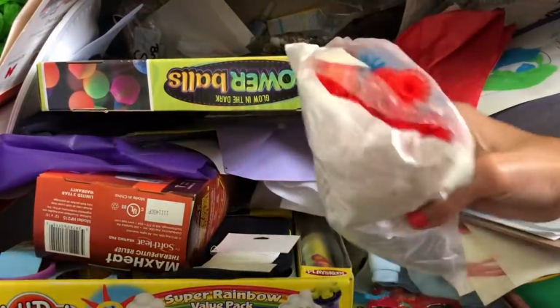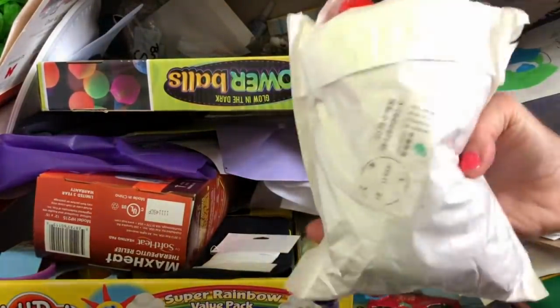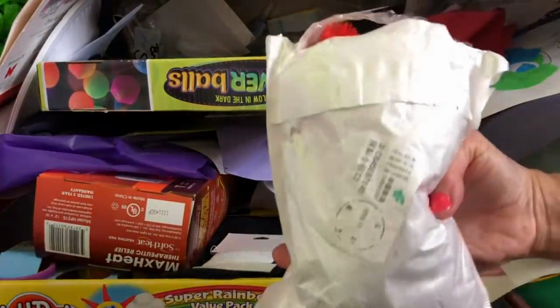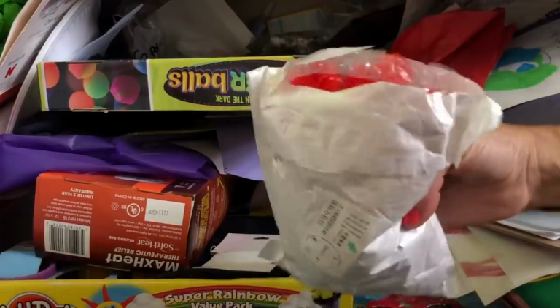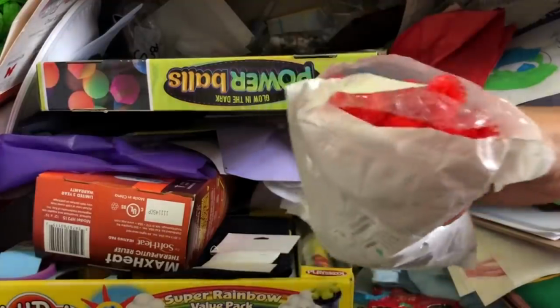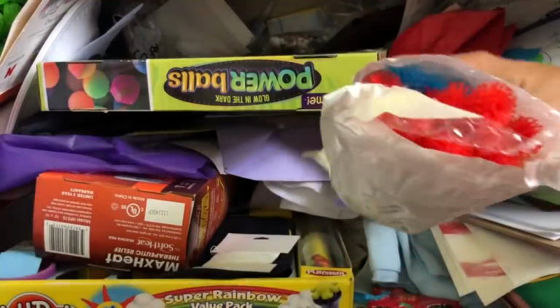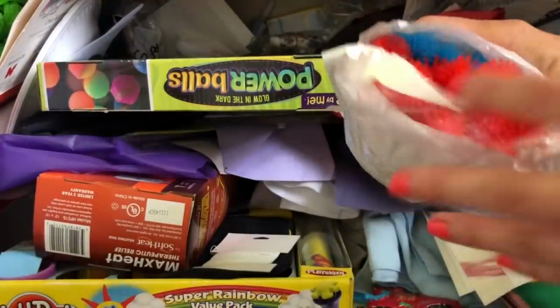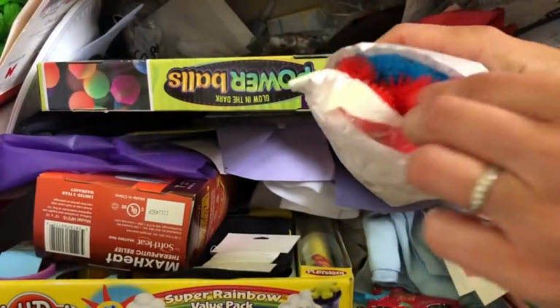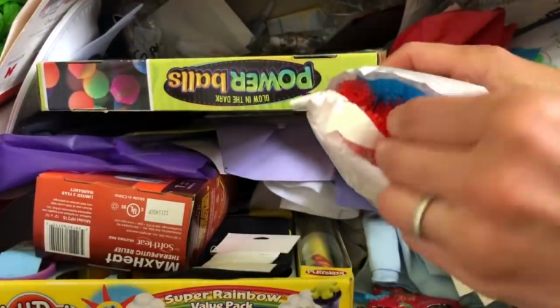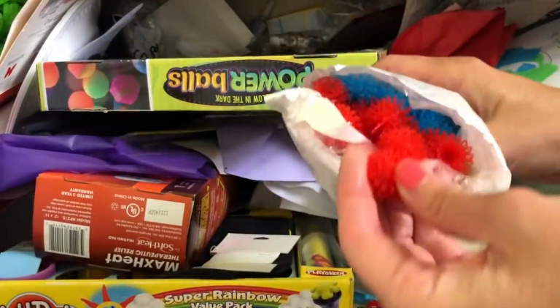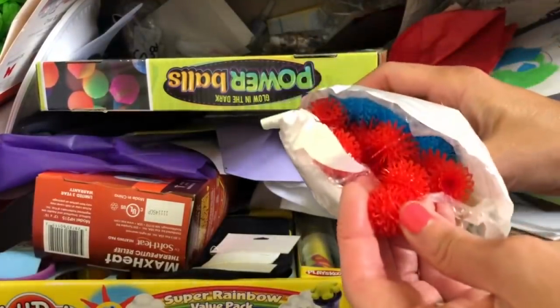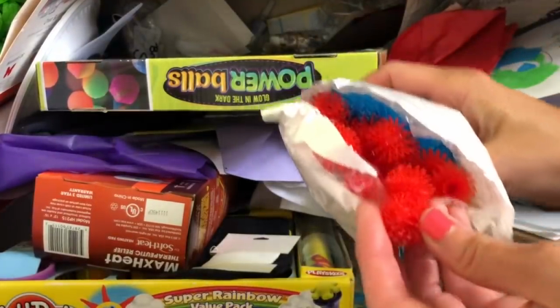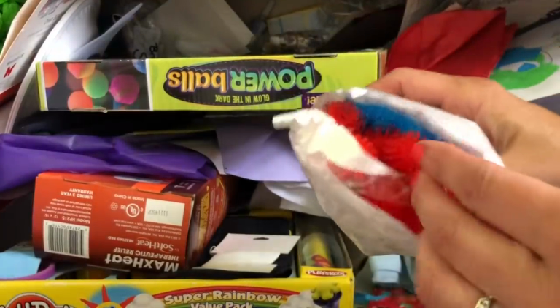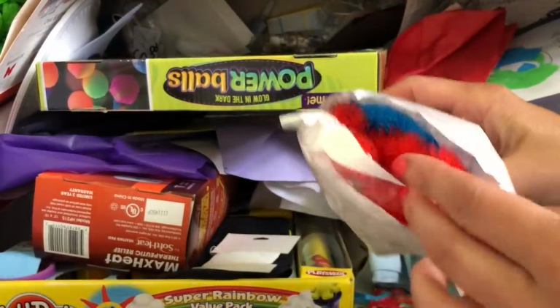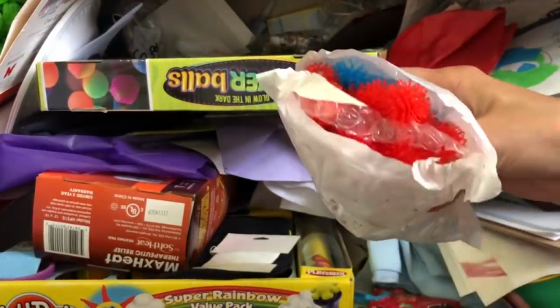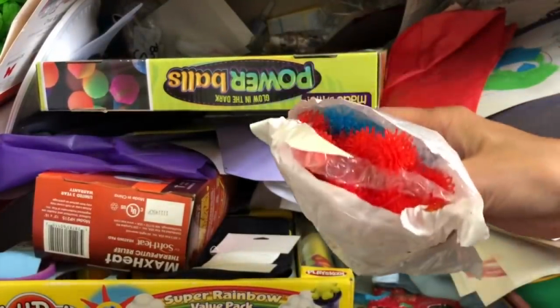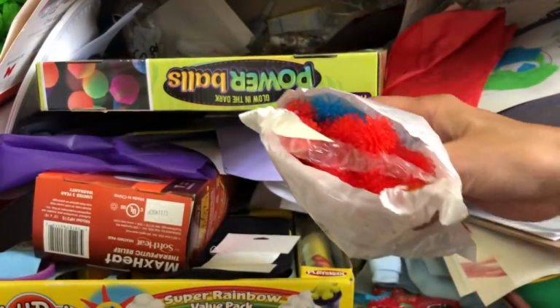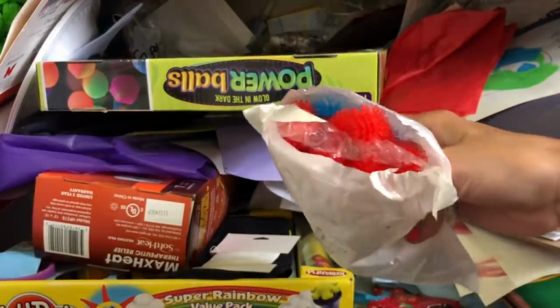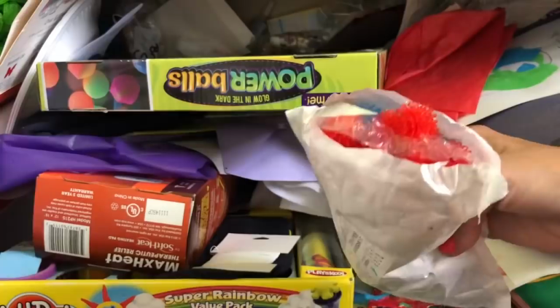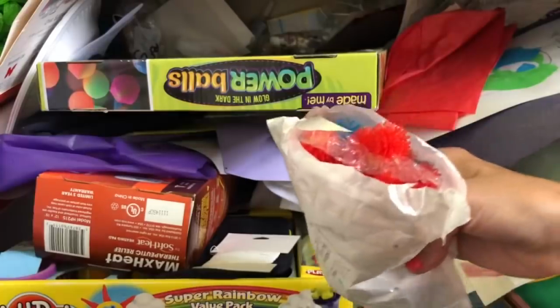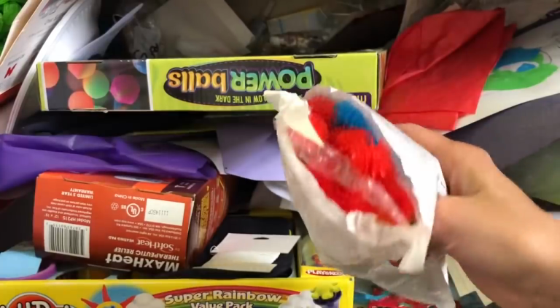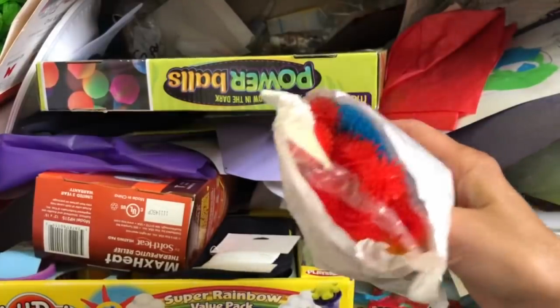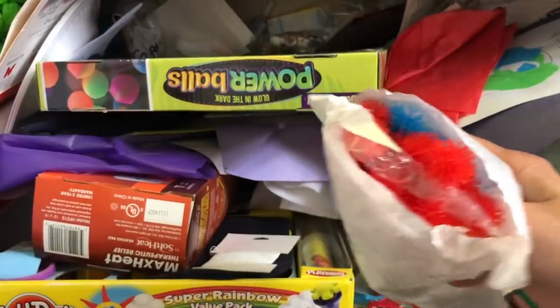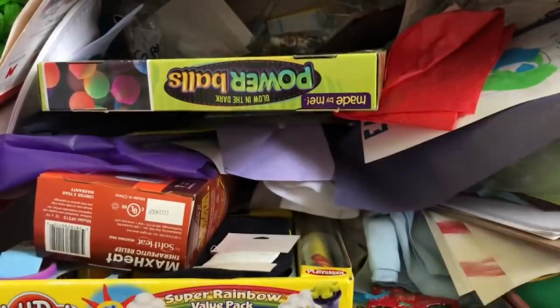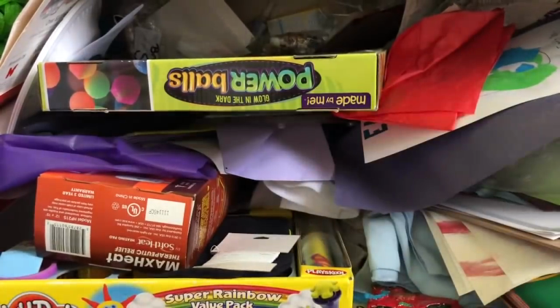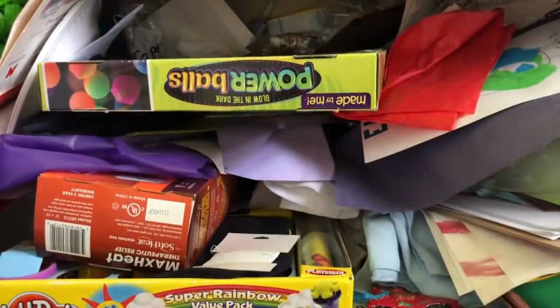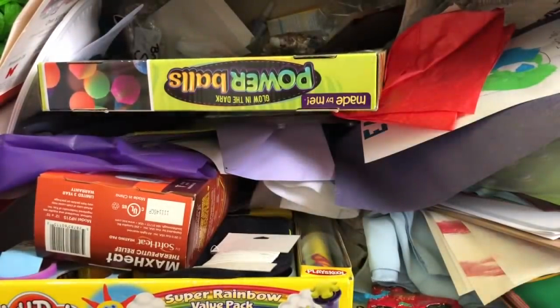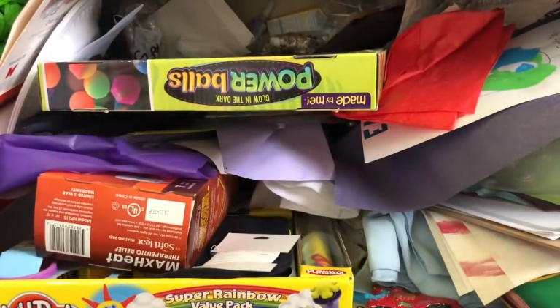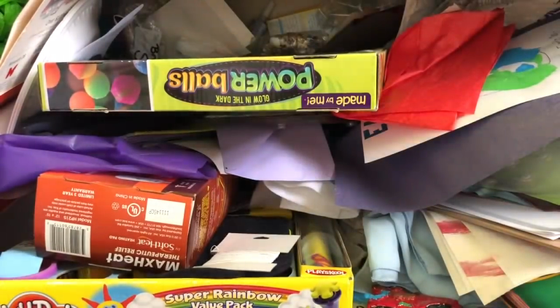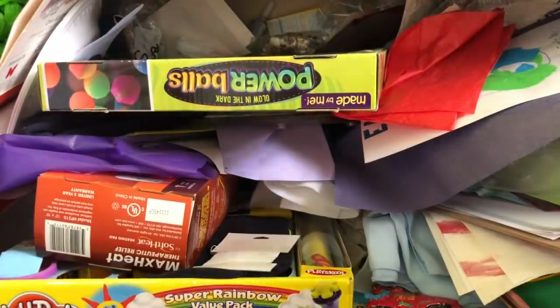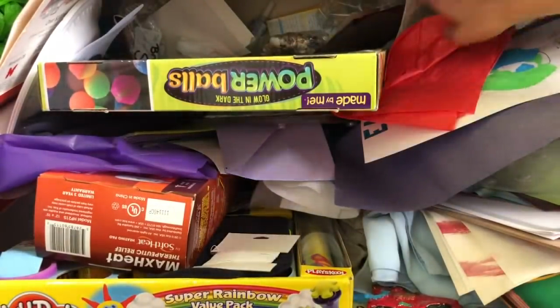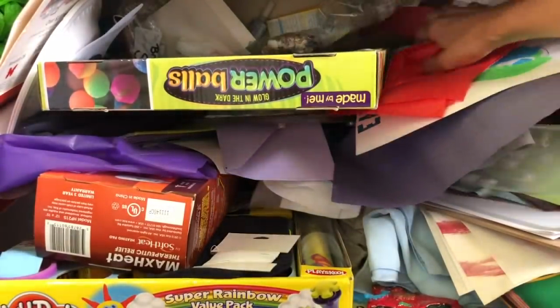This was something I got from Wish - it's these little Bunchems. But they have so many Bunchems already. Maybe I should try and put them in a Ziploc bag and sell them and get rid of them.